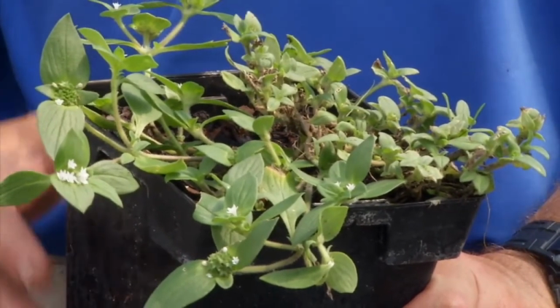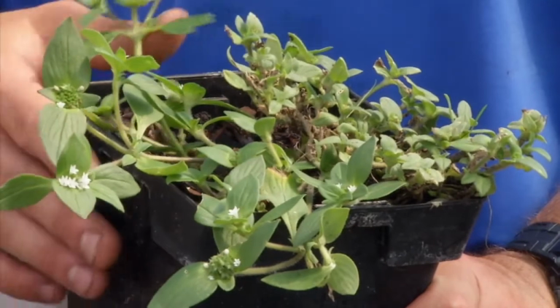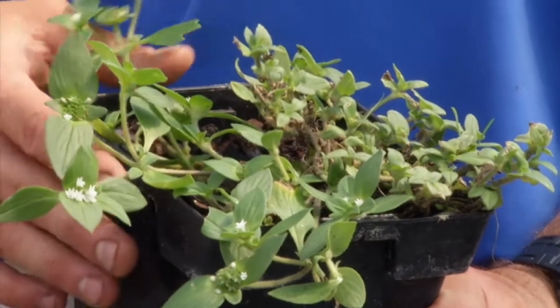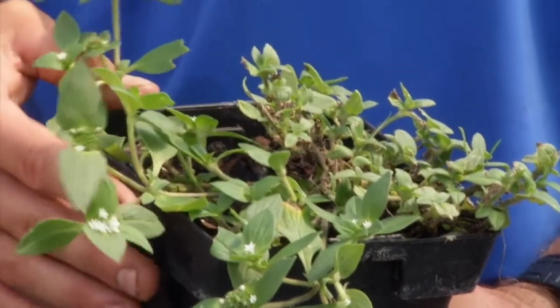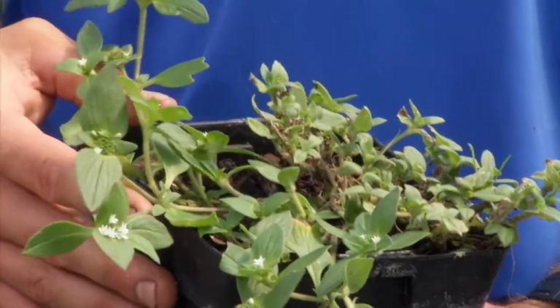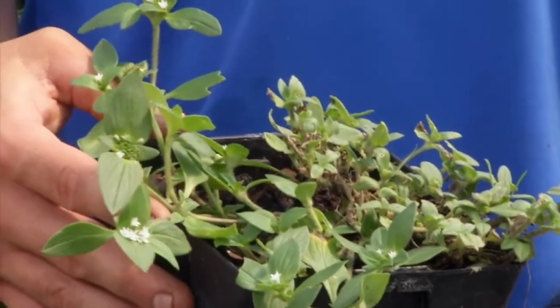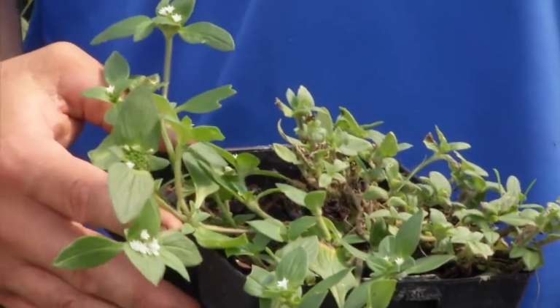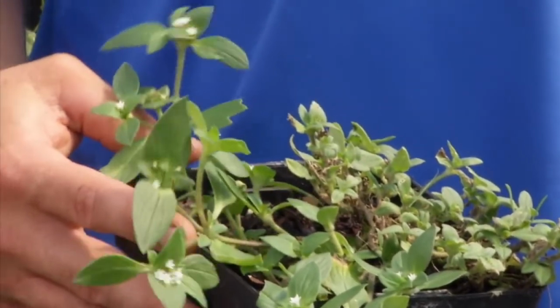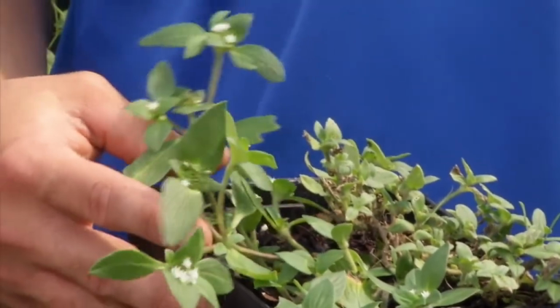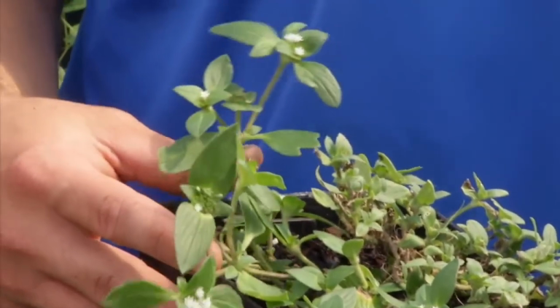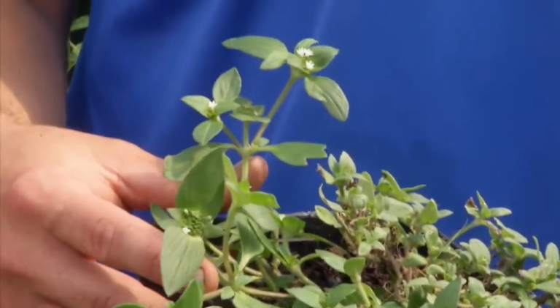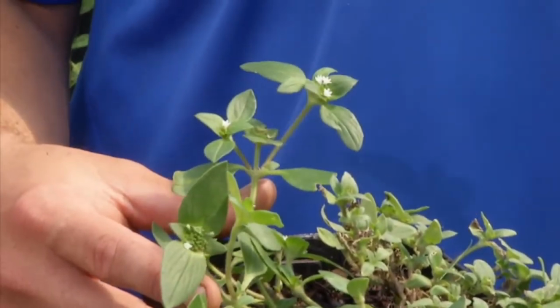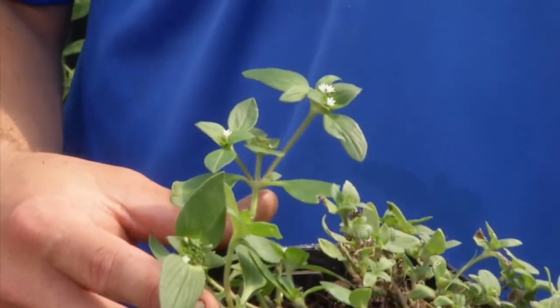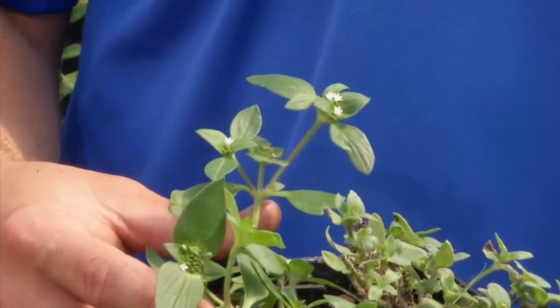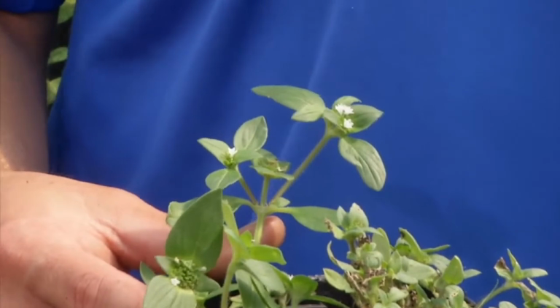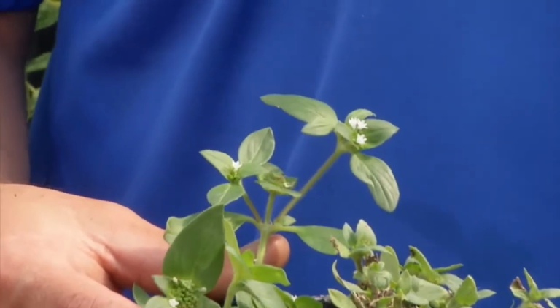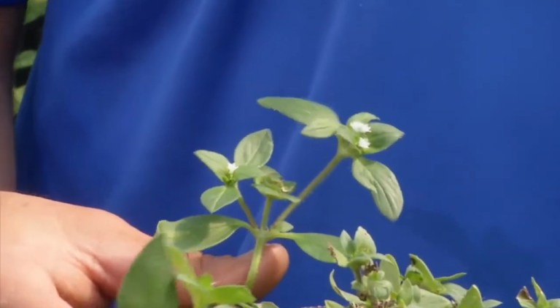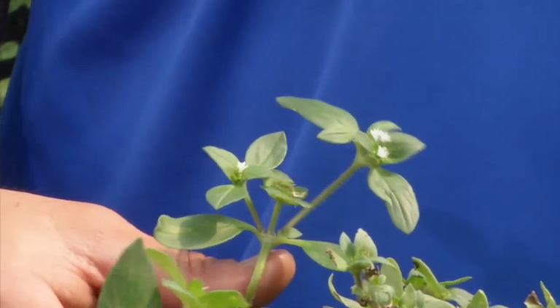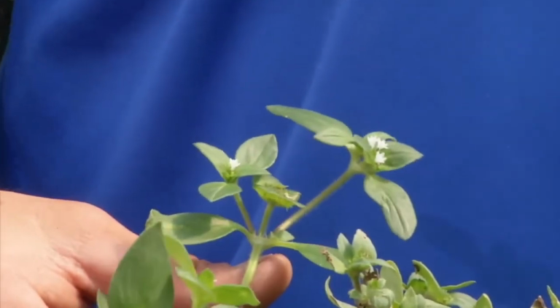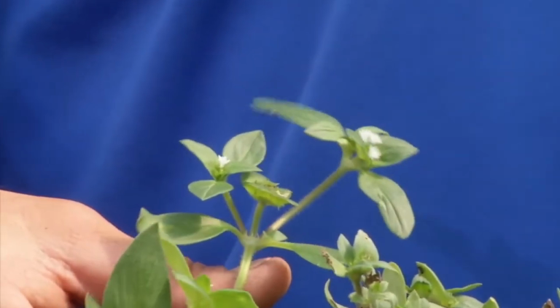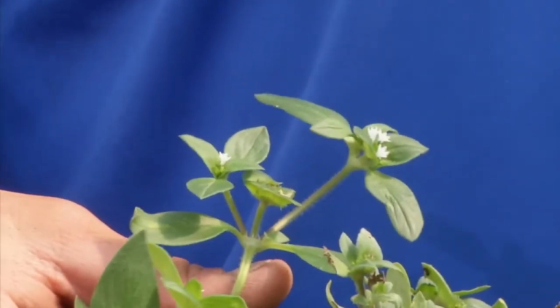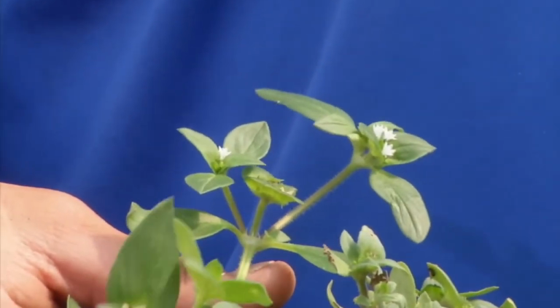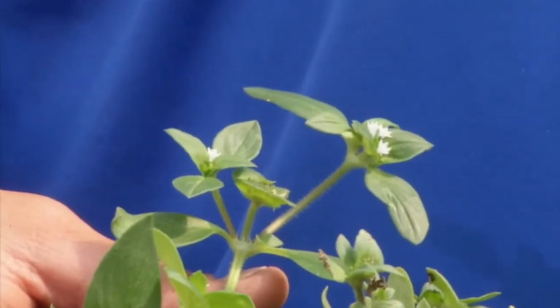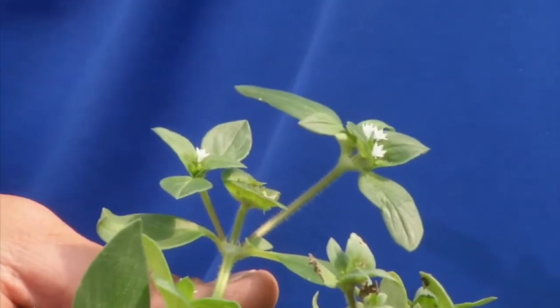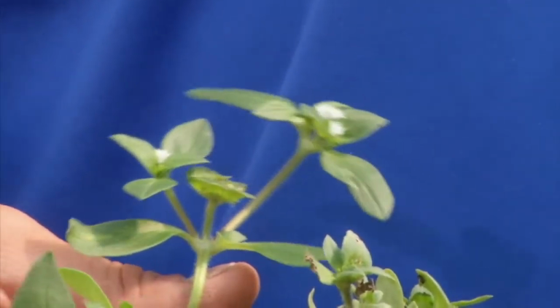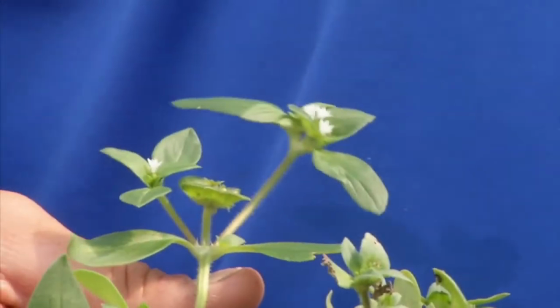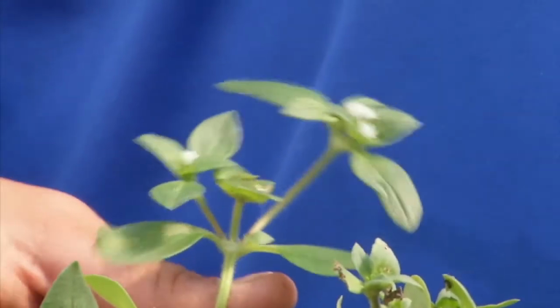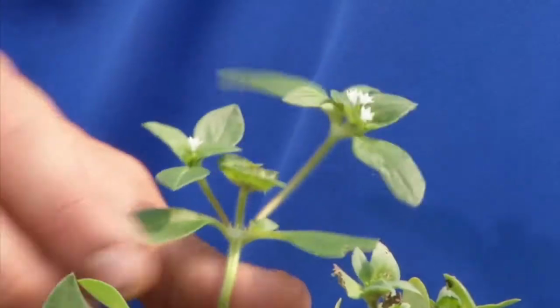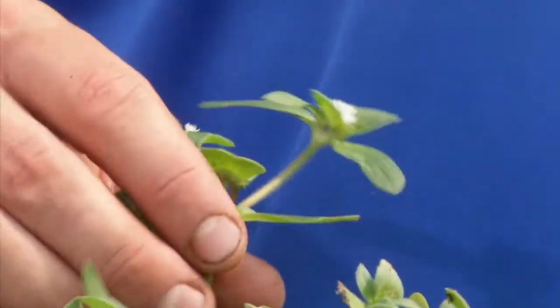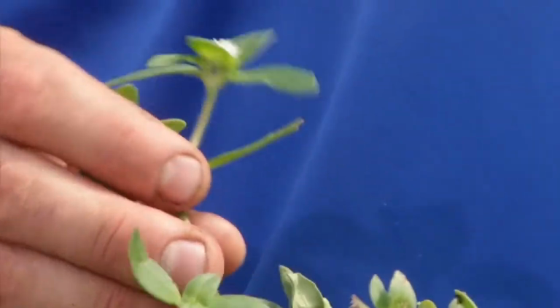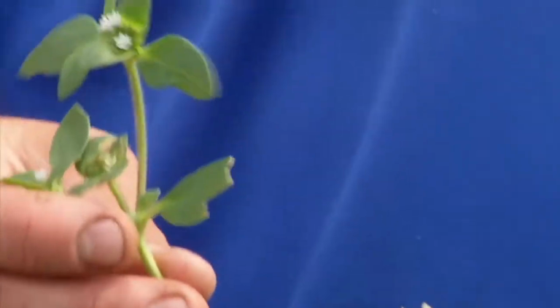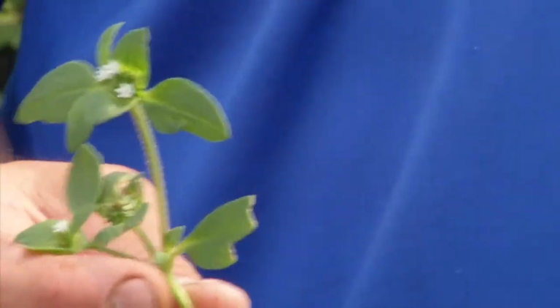This particular weed spreads from seed, and so that means pre-emergent herbicides can be effective. In landscape beds, mulch is a very effective method of control. We've seen this very commonly throughout the state.